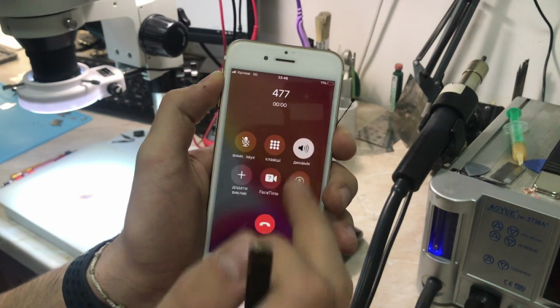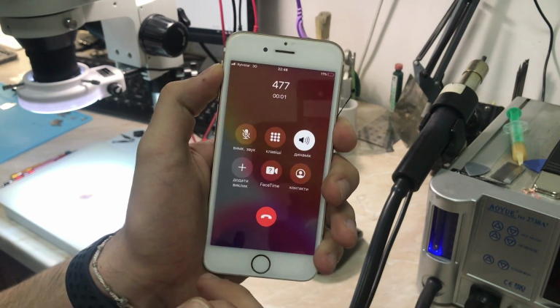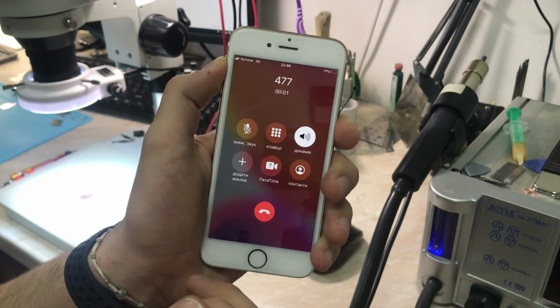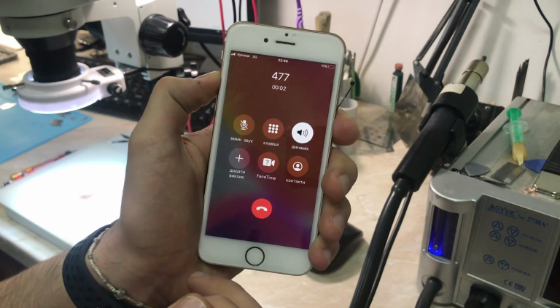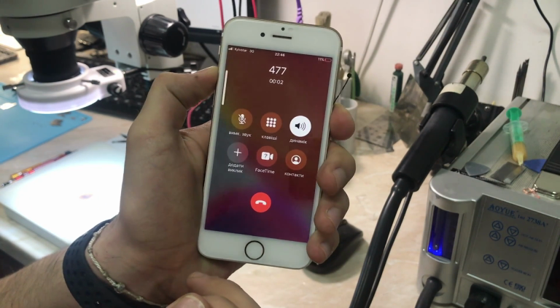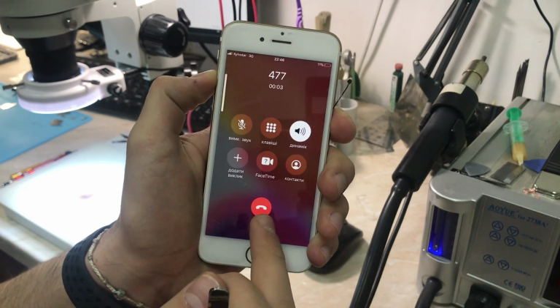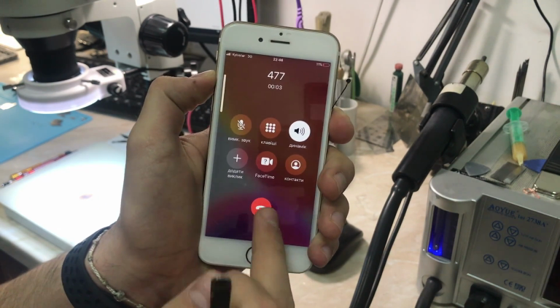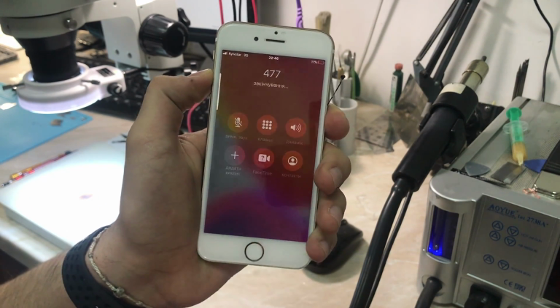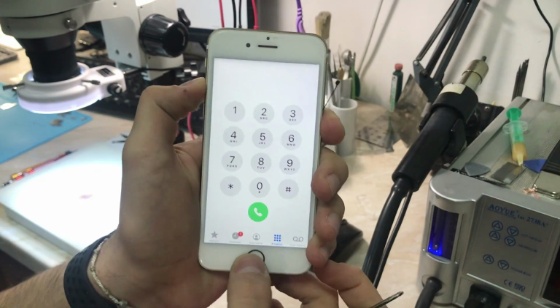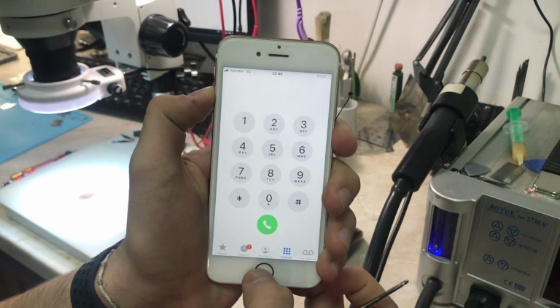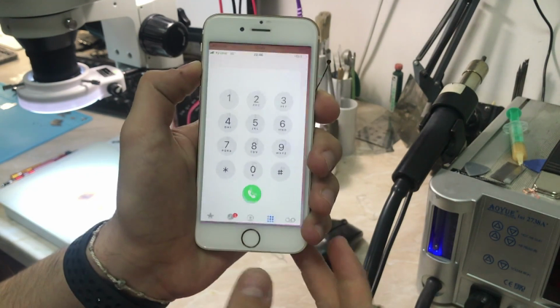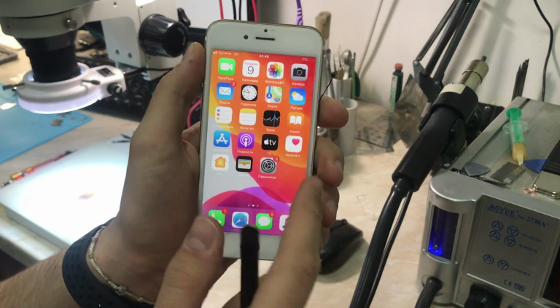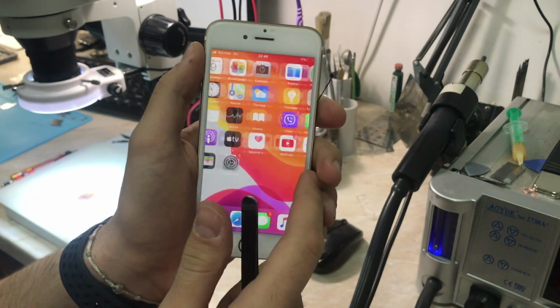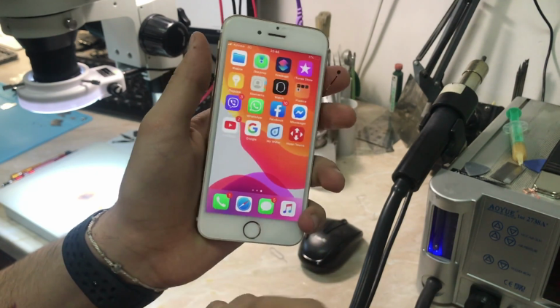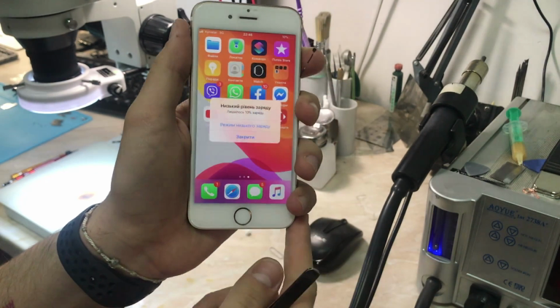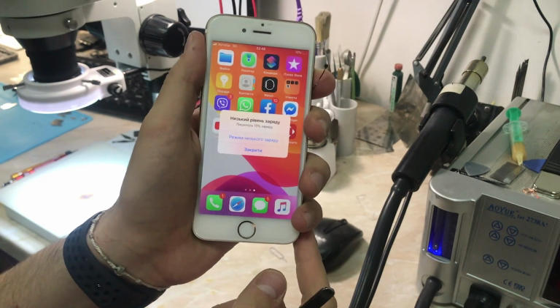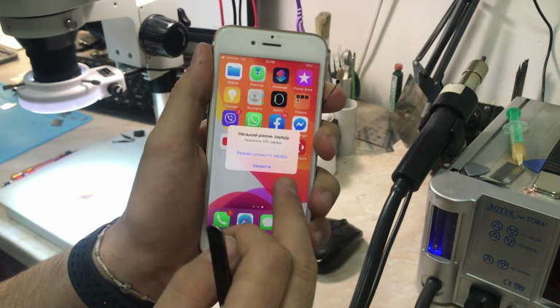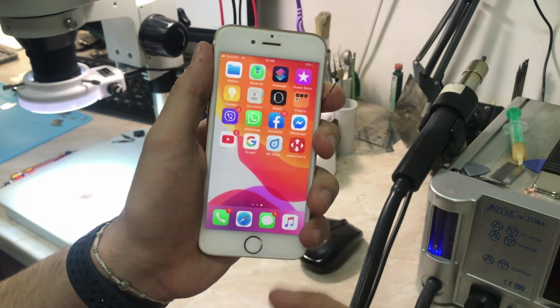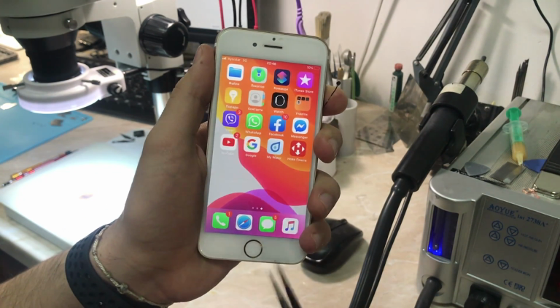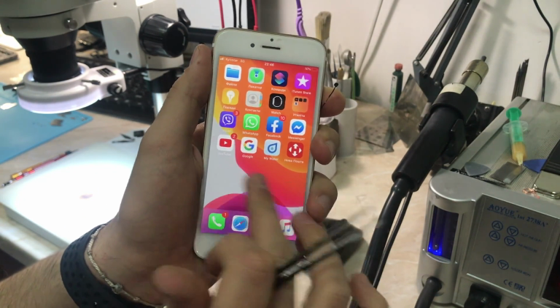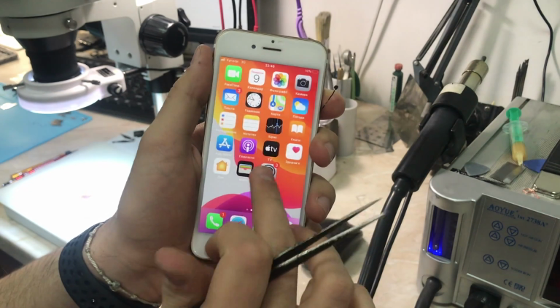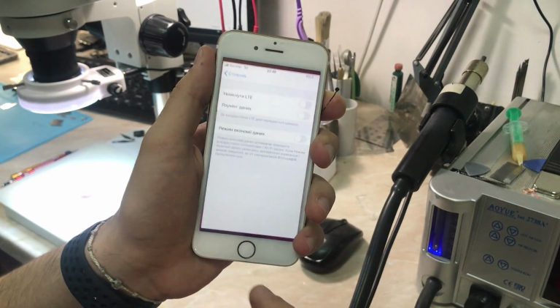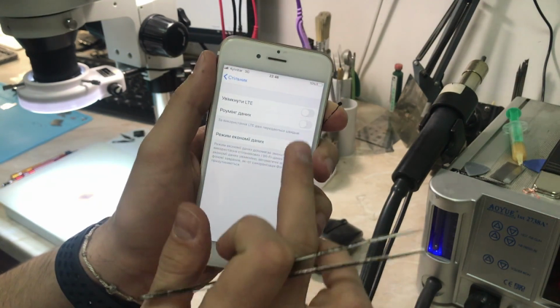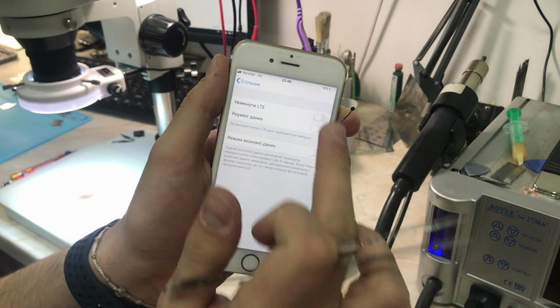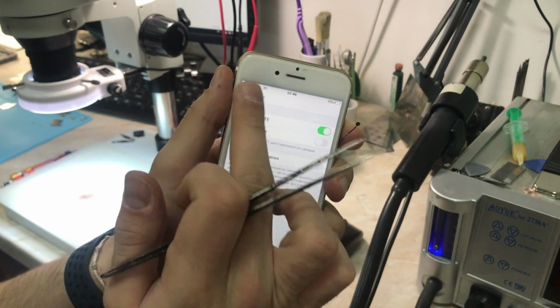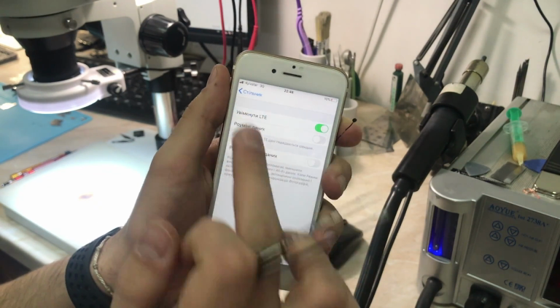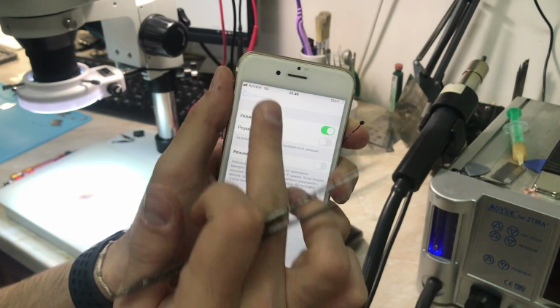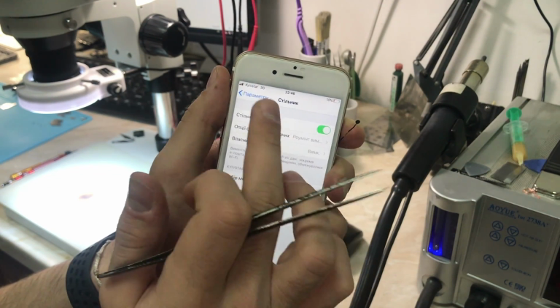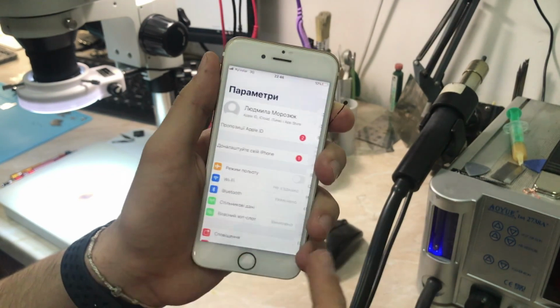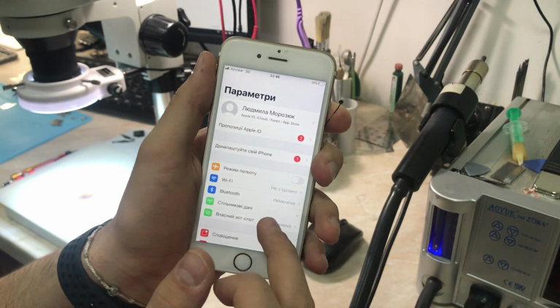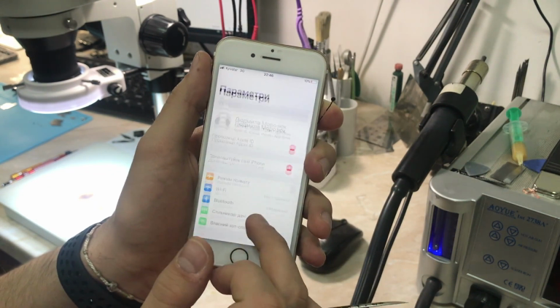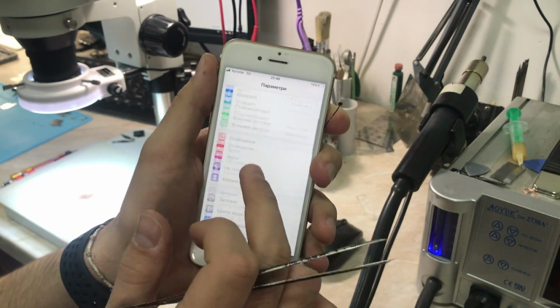Let me turn it off and try making a call. And as you can see, everything is working okay. That's it for this video — our work is done. Thanks for watching. If the video was helpful, please make sure to leave a like and subscribe to the channel for additional content in the future. Stay safe and have a good day.